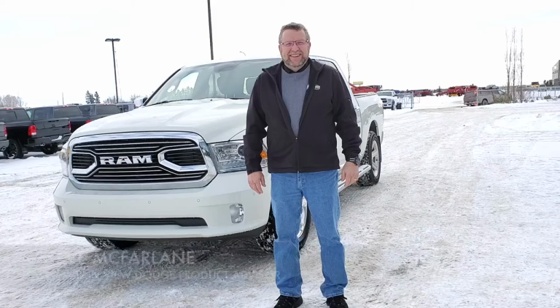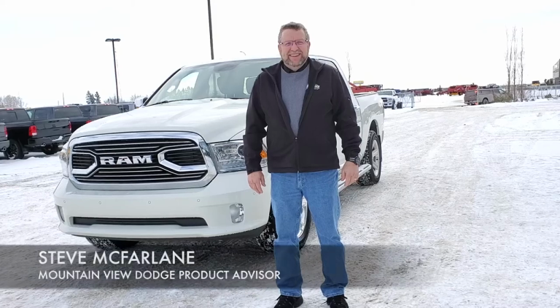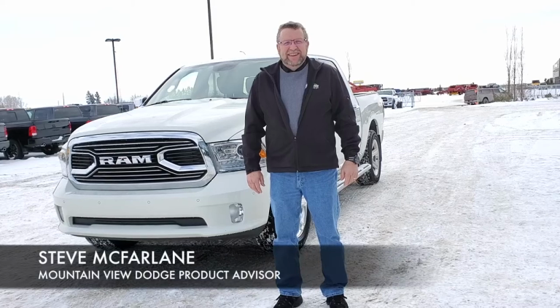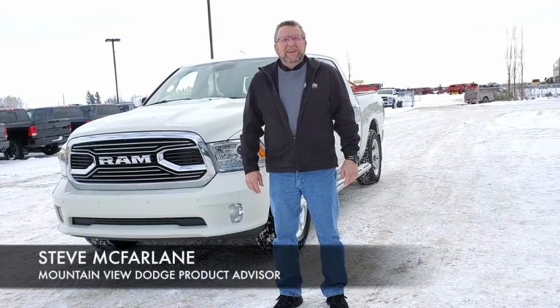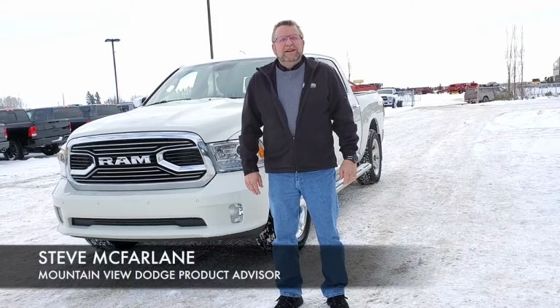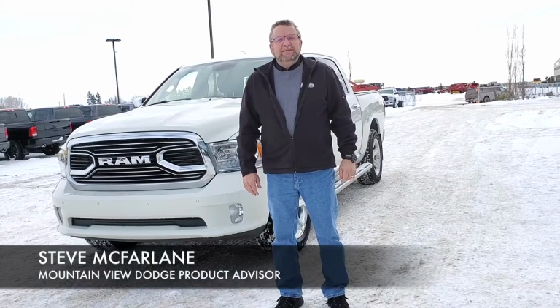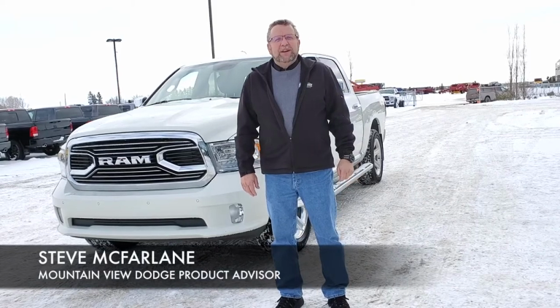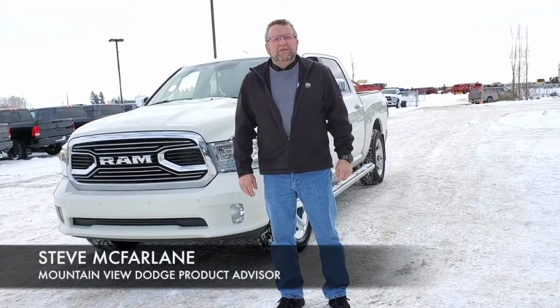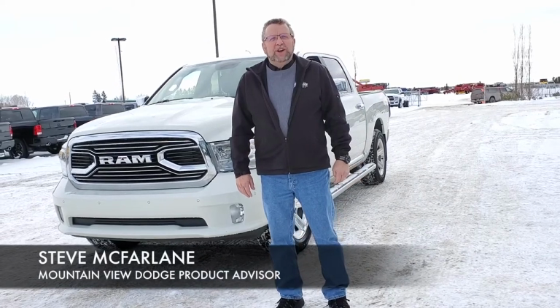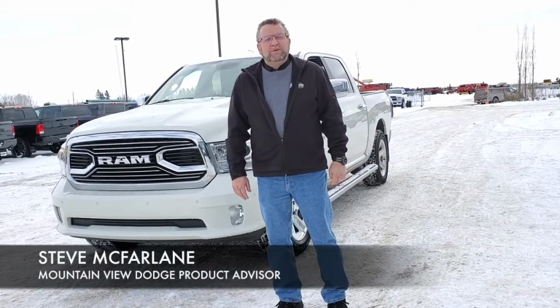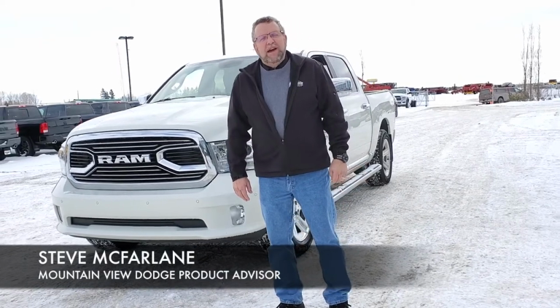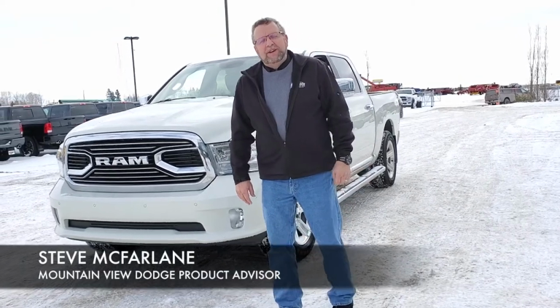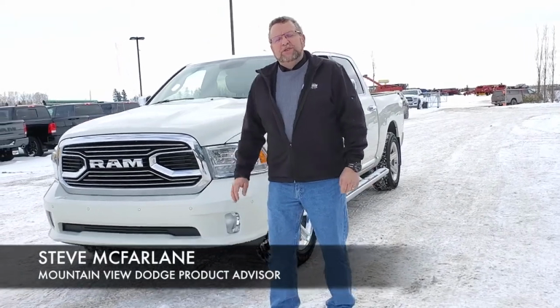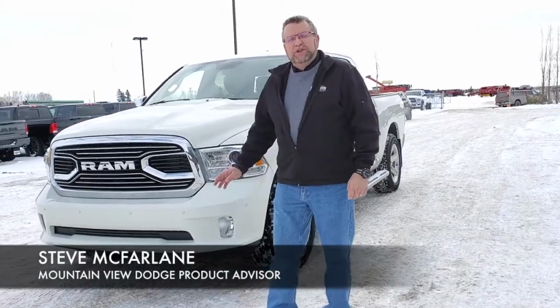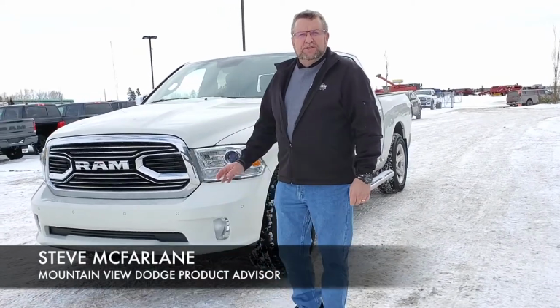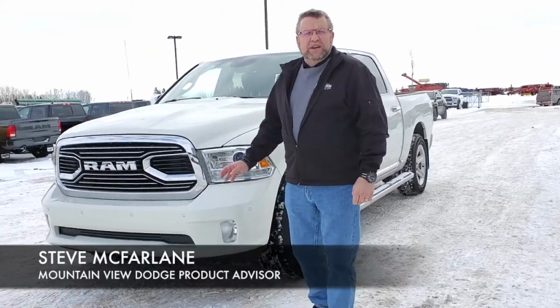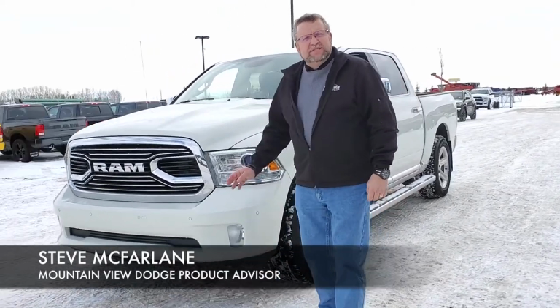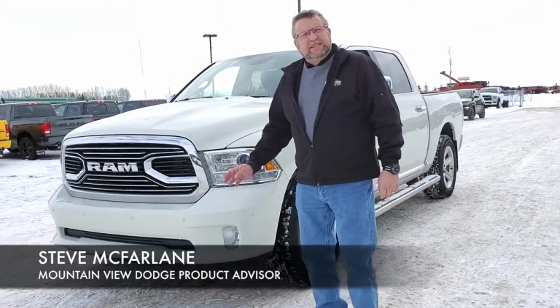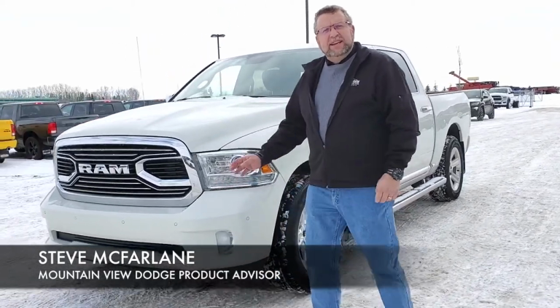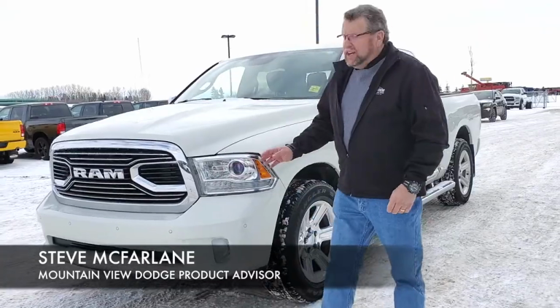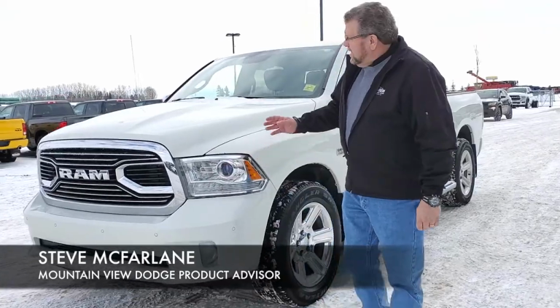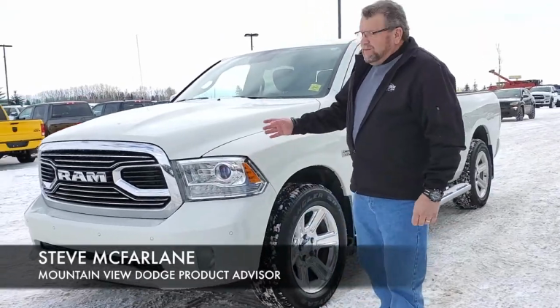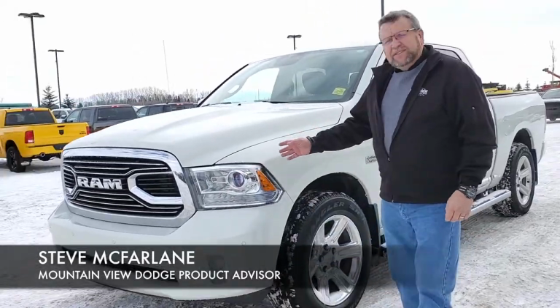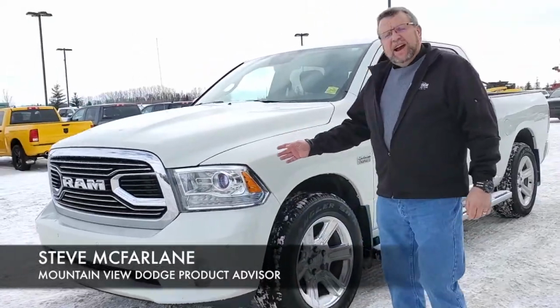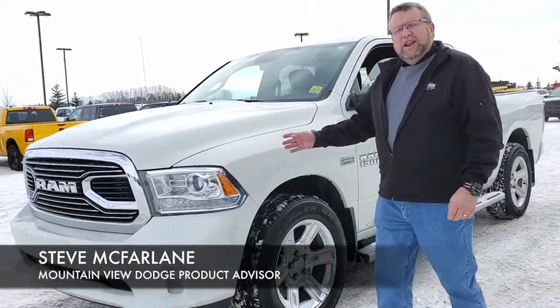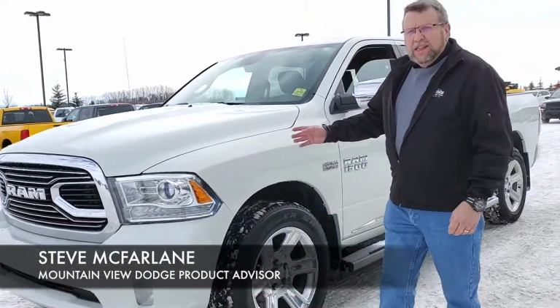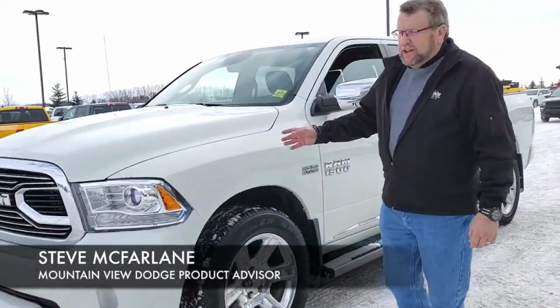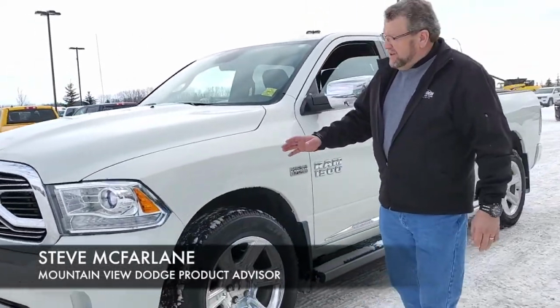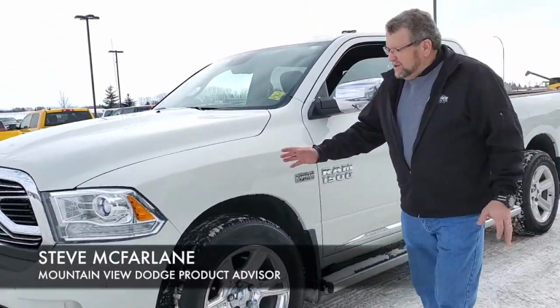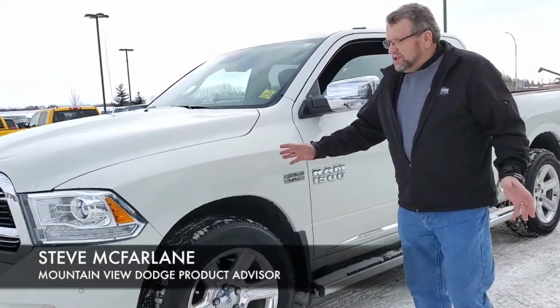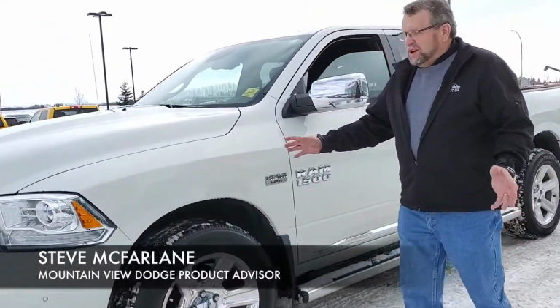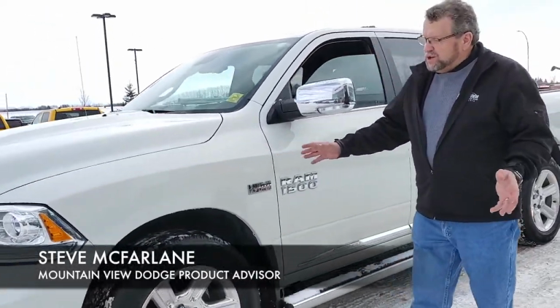Hey everybody, Steve McFryer here from Mountain View Dodge. What do I have here? Beautiful used 2016 1500 Limited. Gorgeous looking truck.